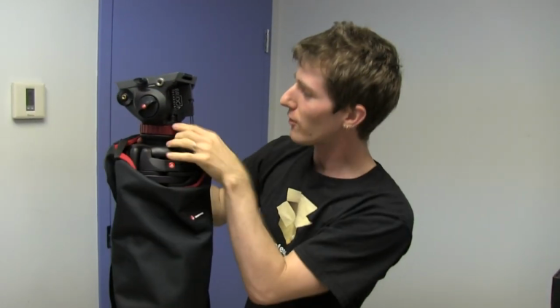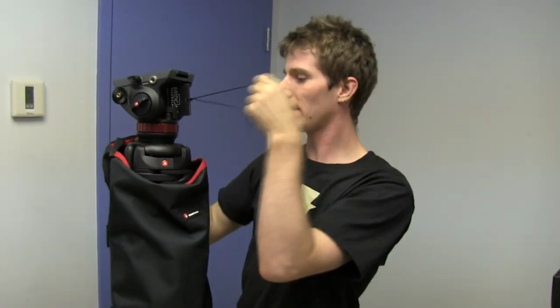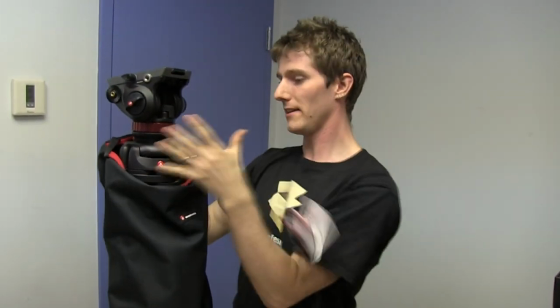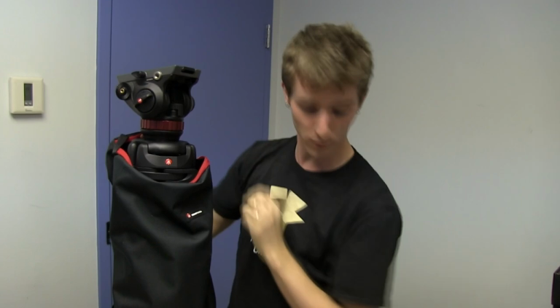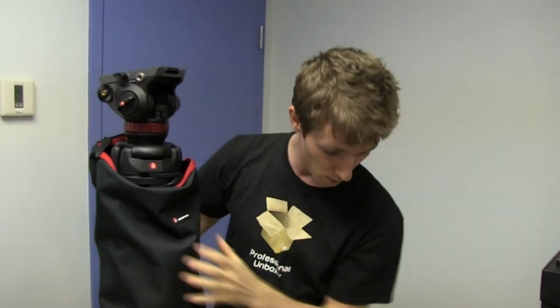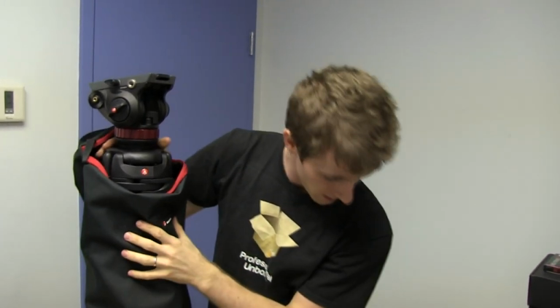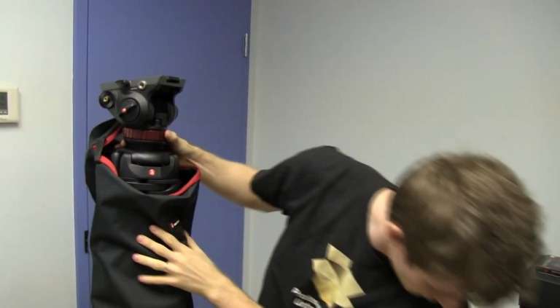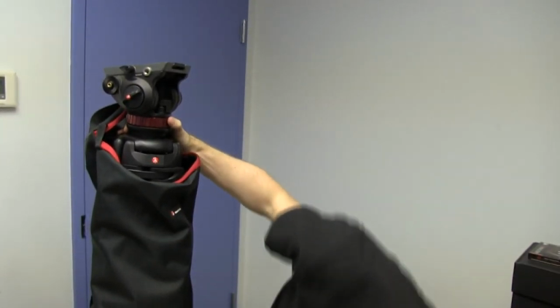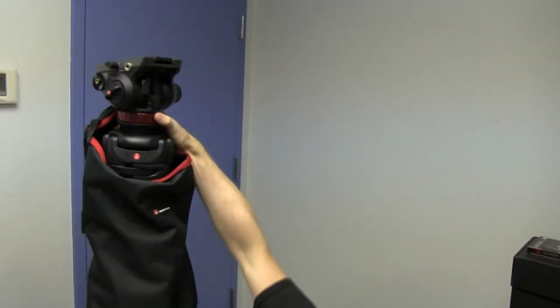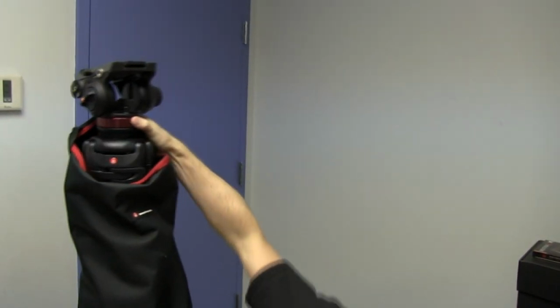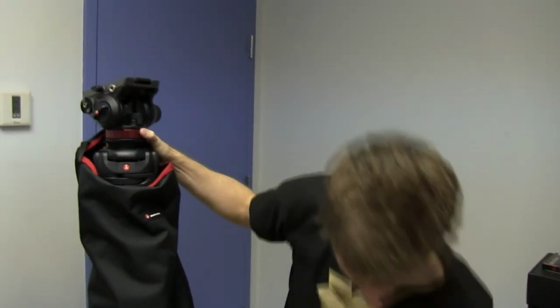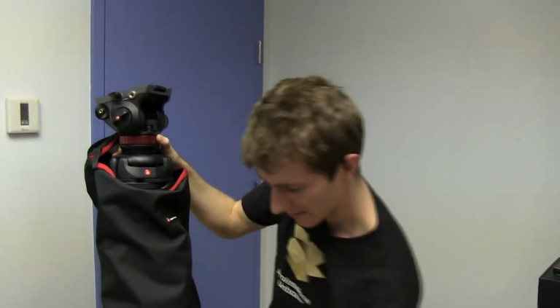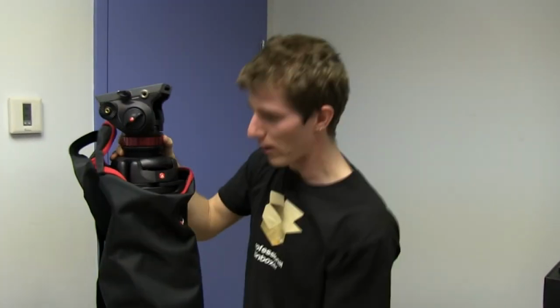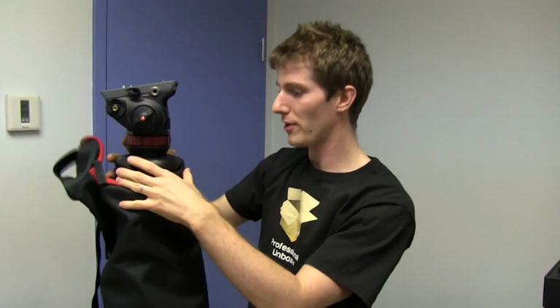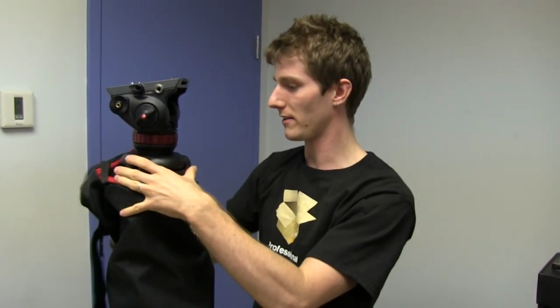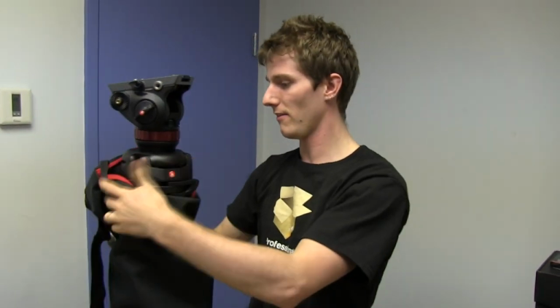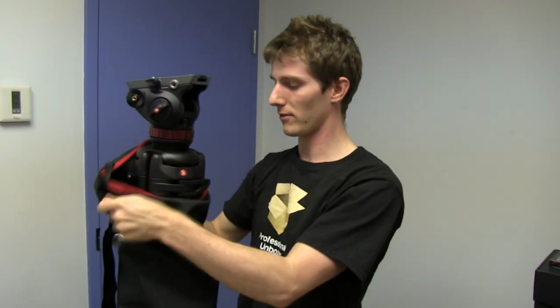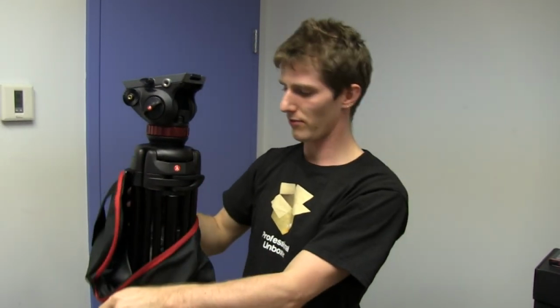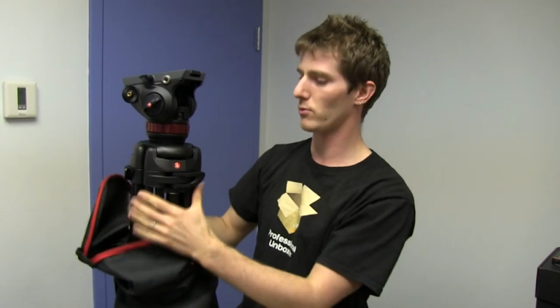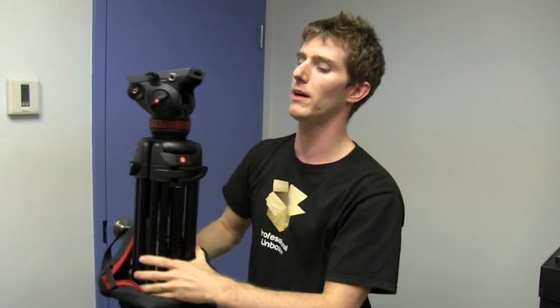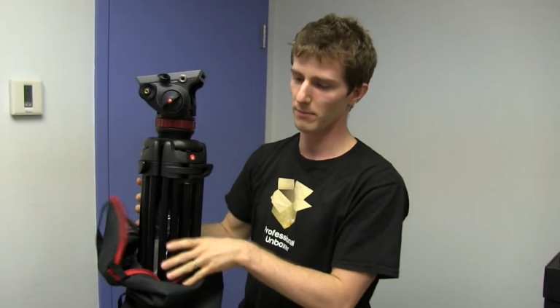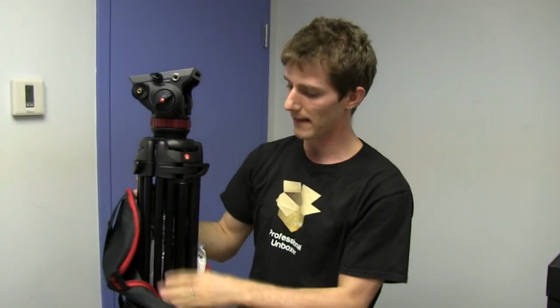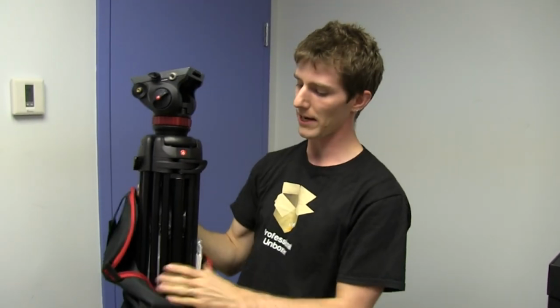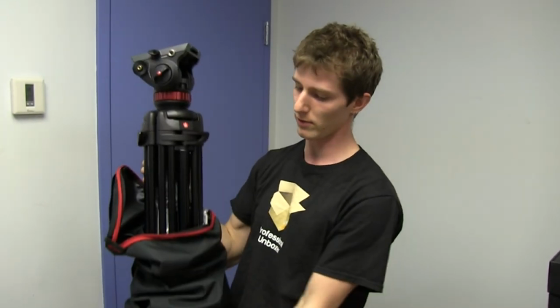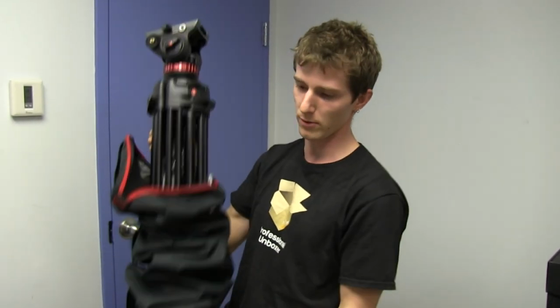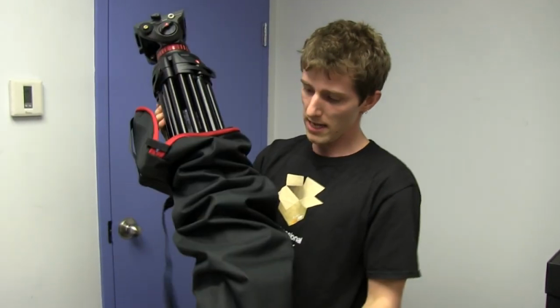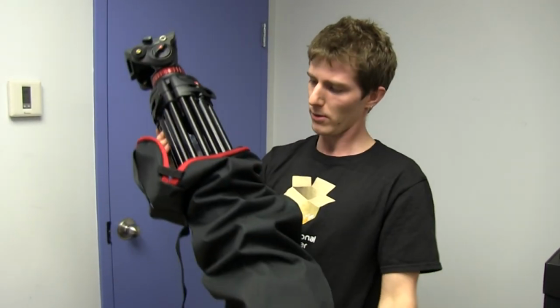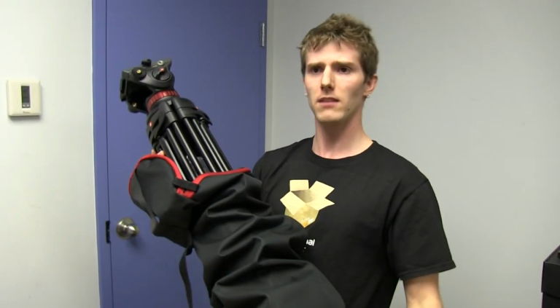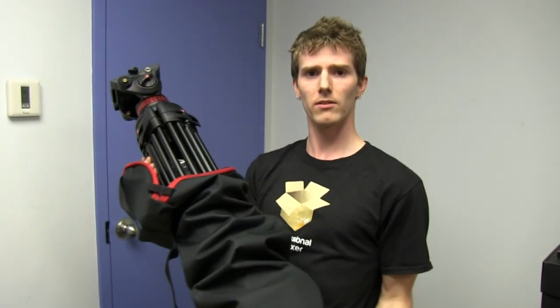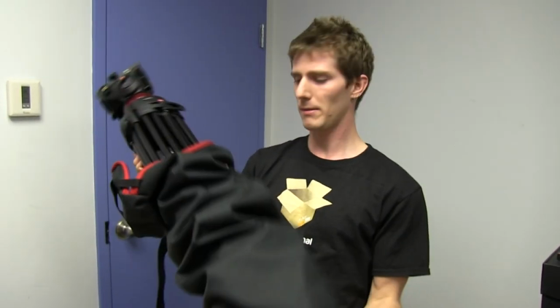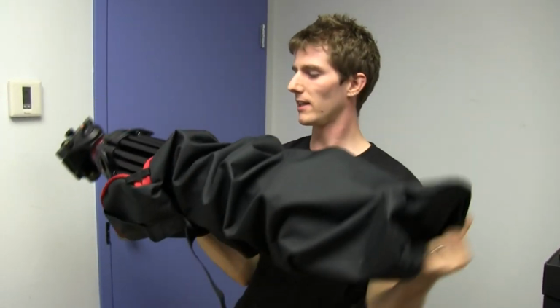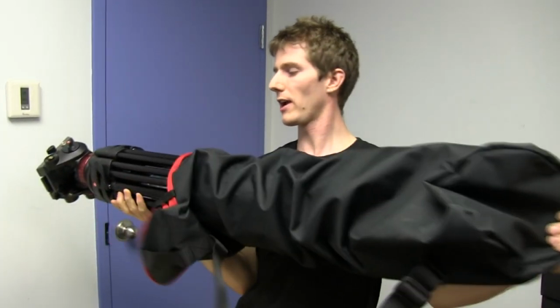So this is a kit — it comes with a fluid head as well as the tripod unit itself. I think it's rated for like 12 pounds or something like that, and our camera's only about eight pounds — maybe I'm thinking kilograms.